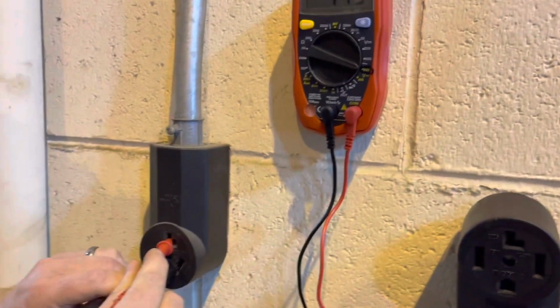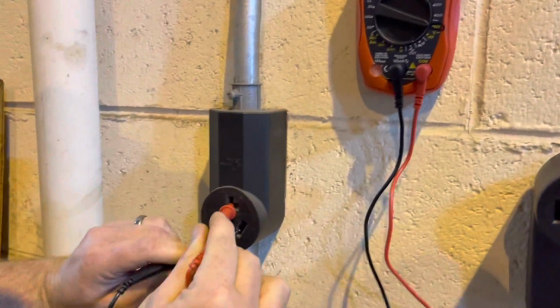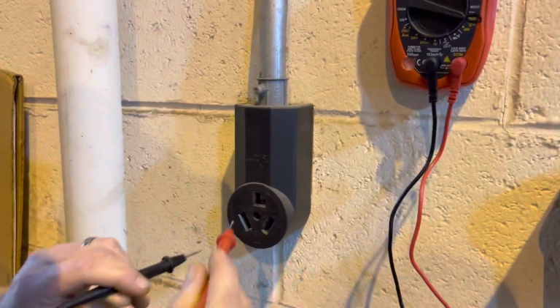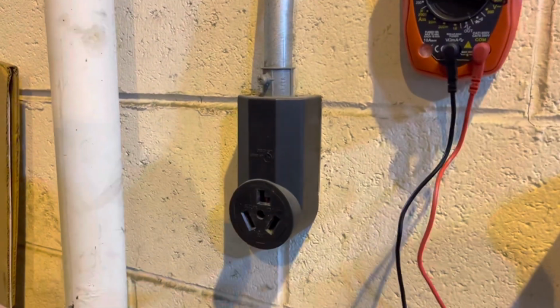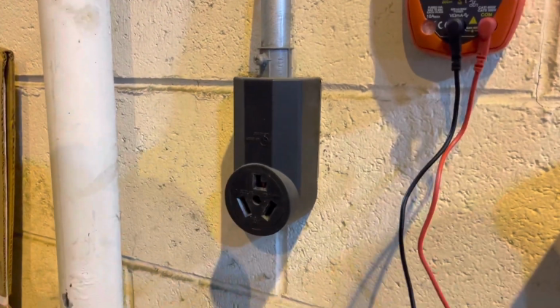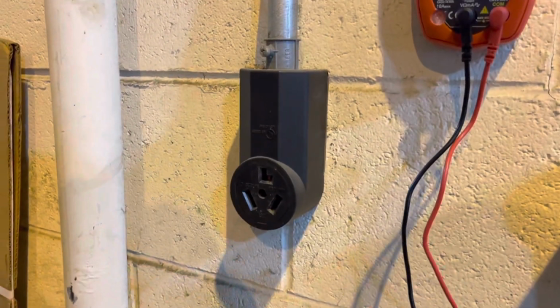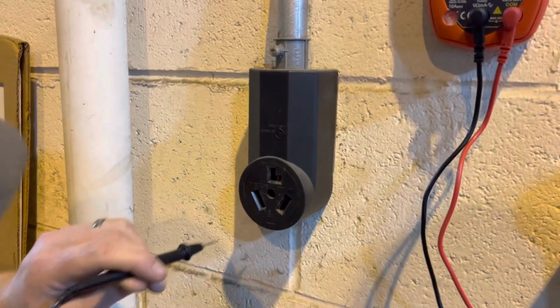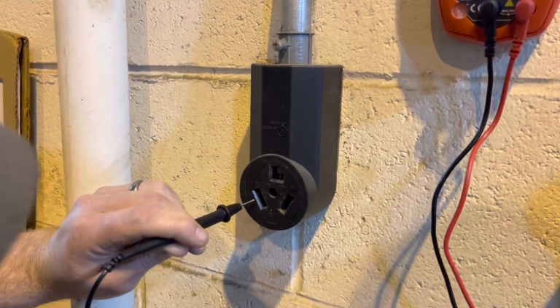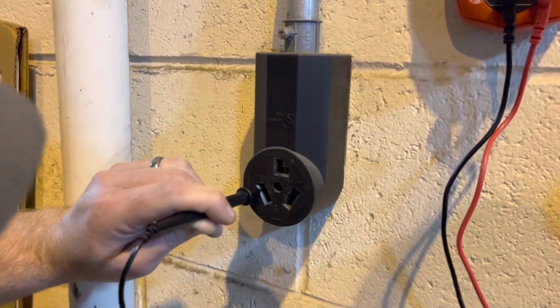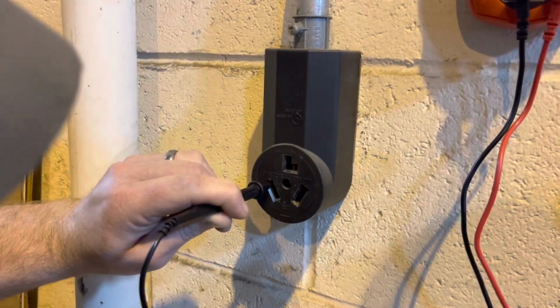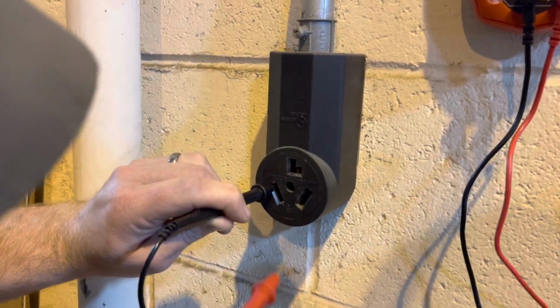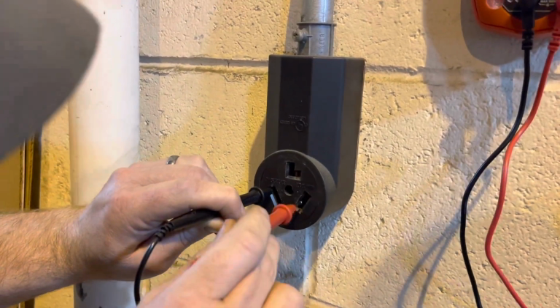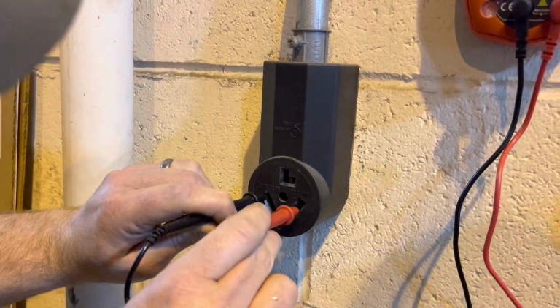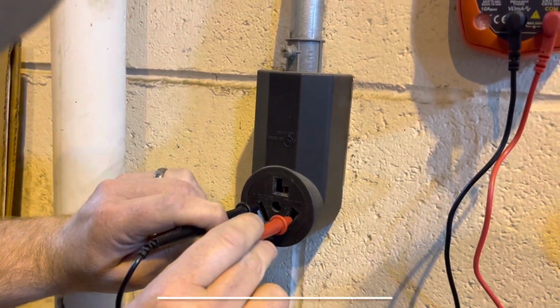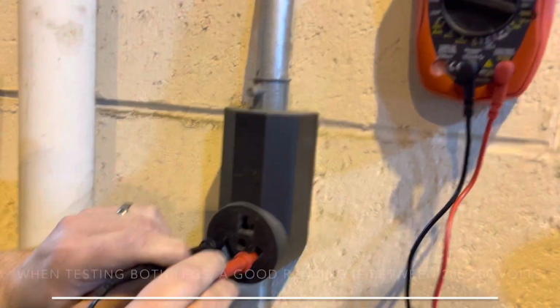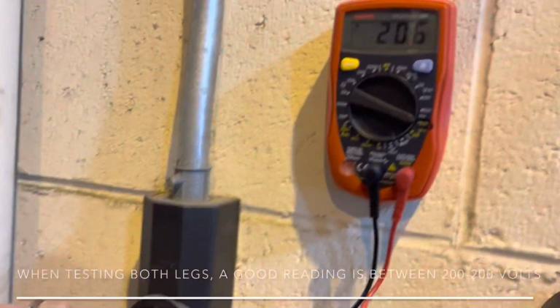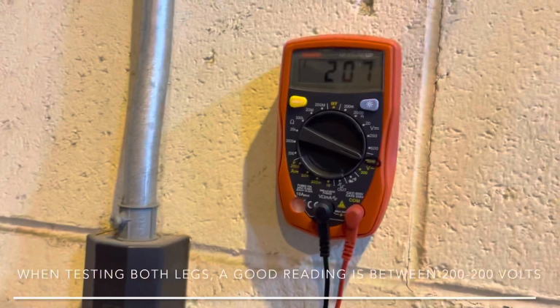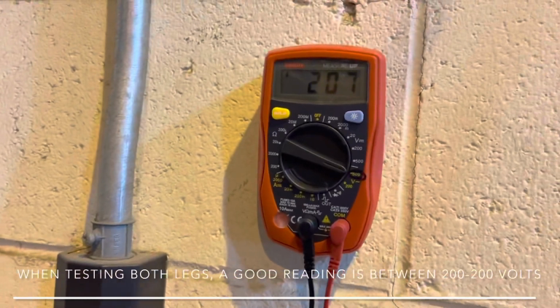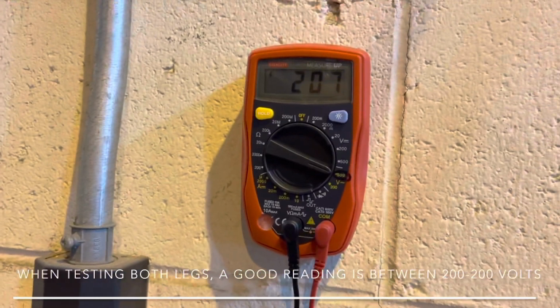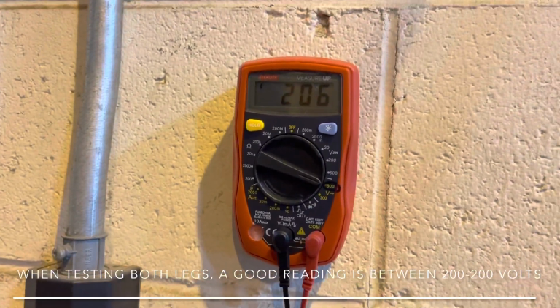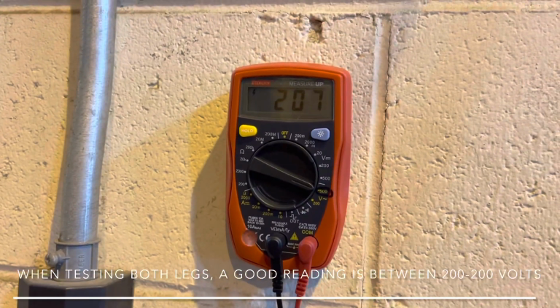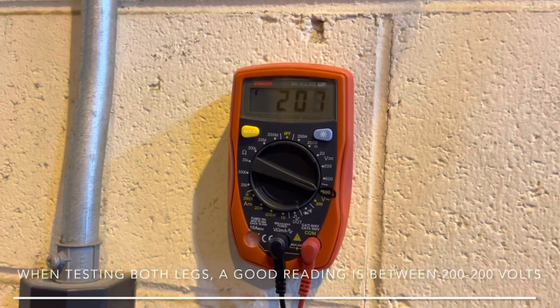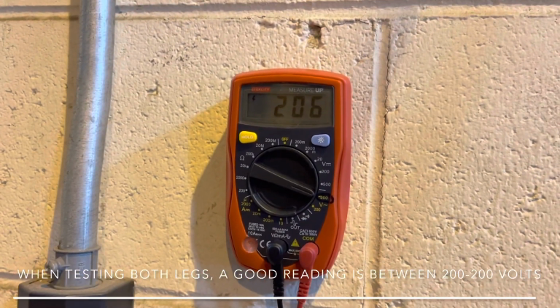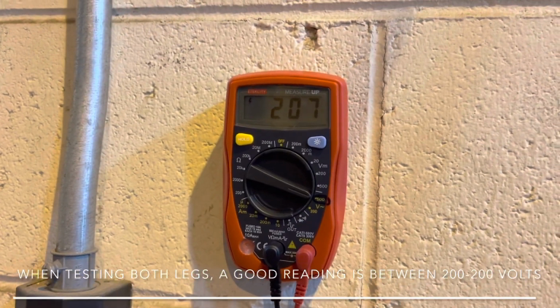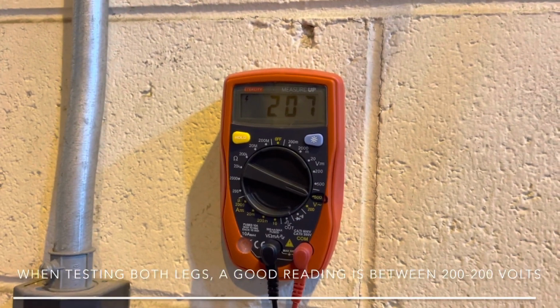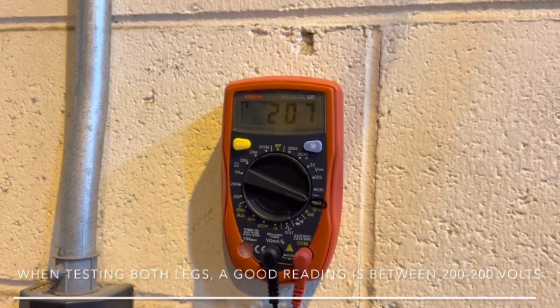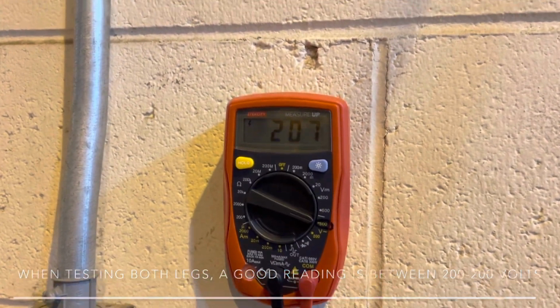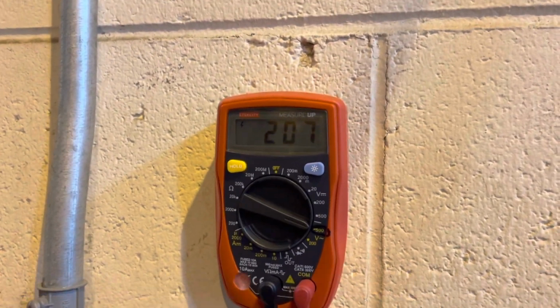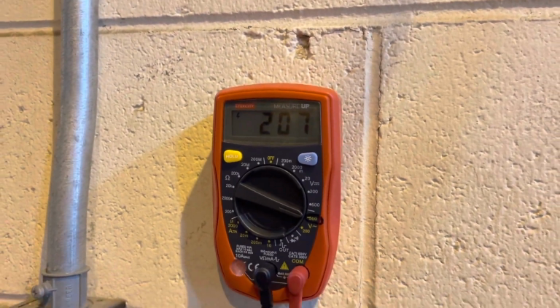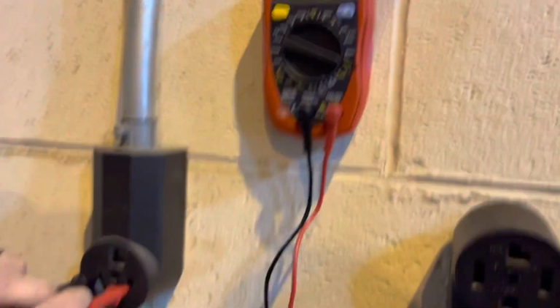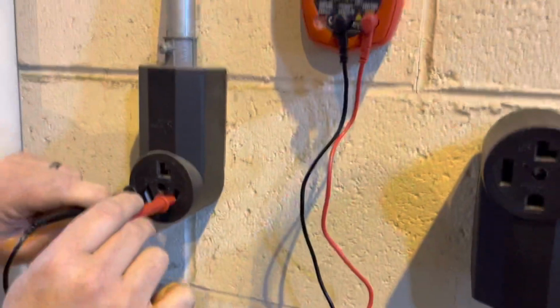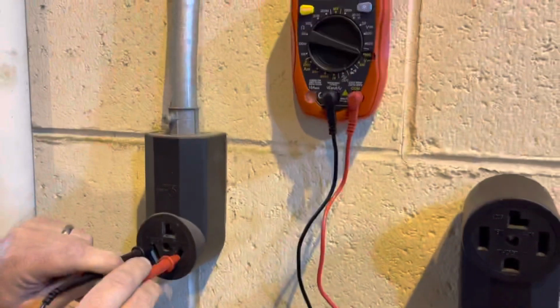Now Marcus is going to test across — that's testing the bottom sides — and you should get a reading between 200 to 220, which is a good sign that this outlet is good.